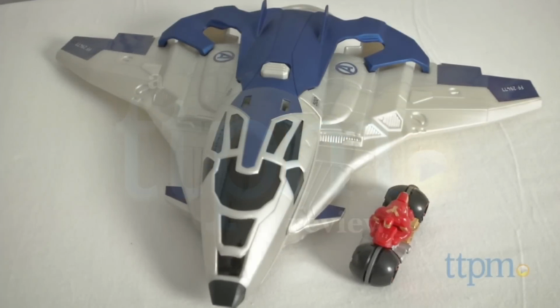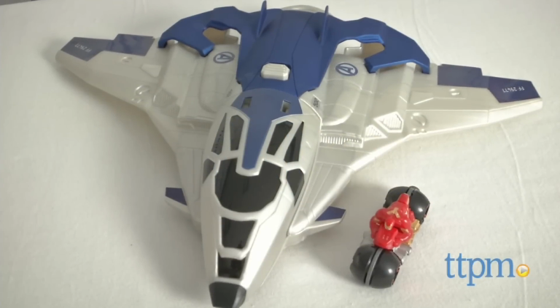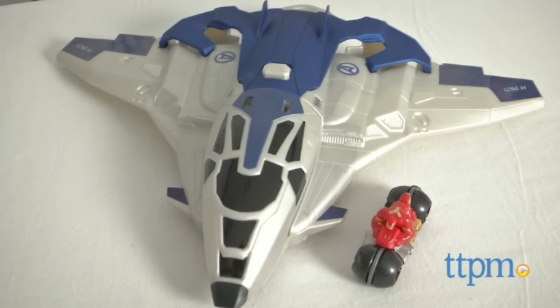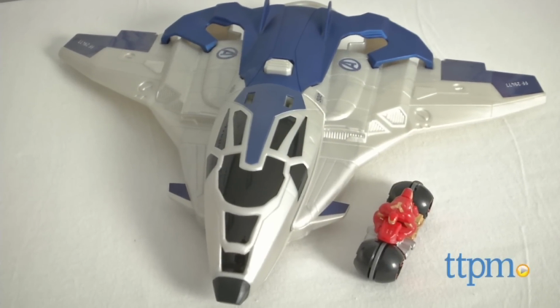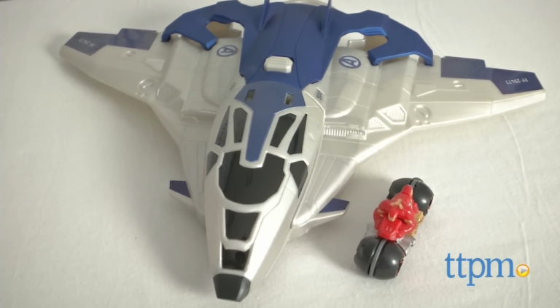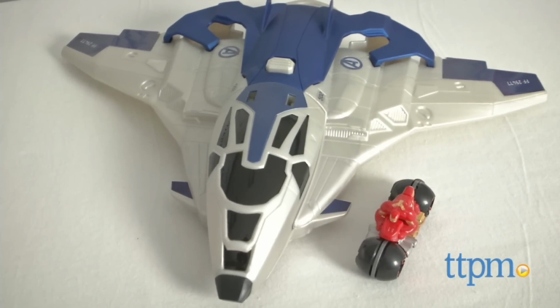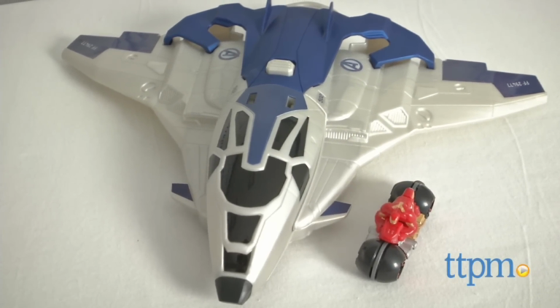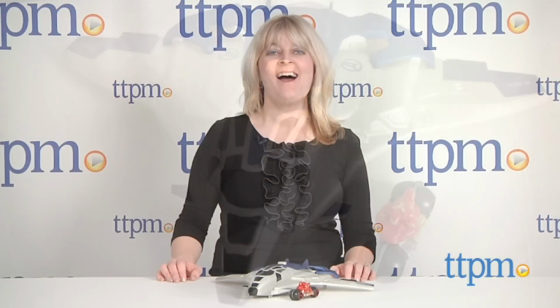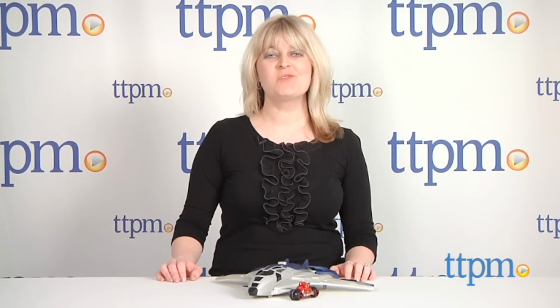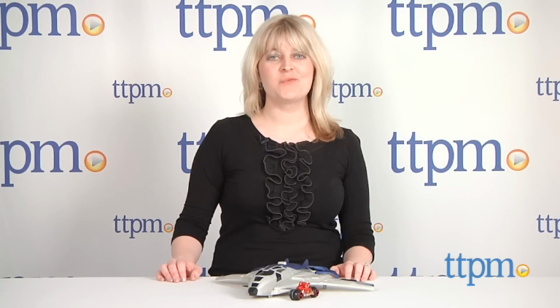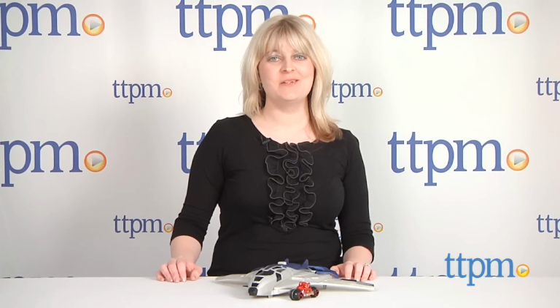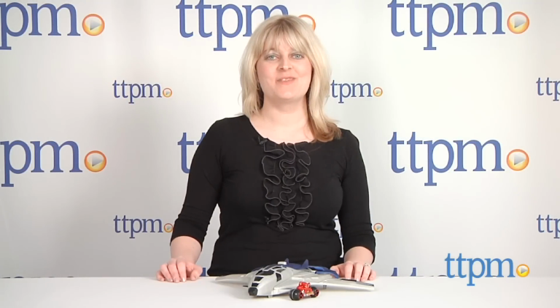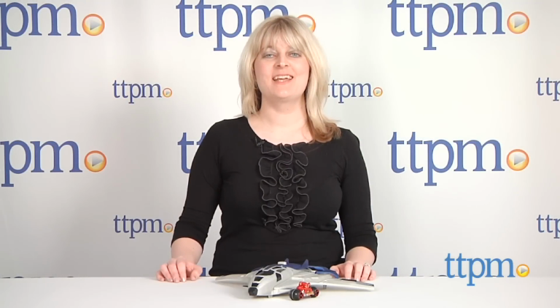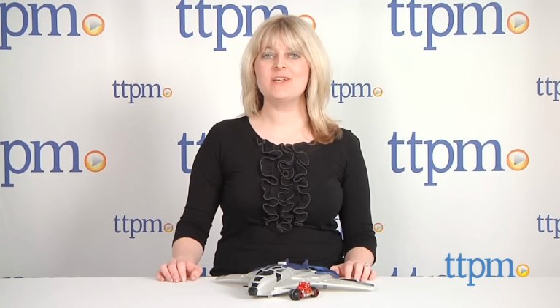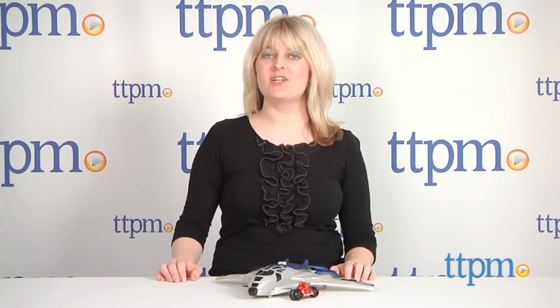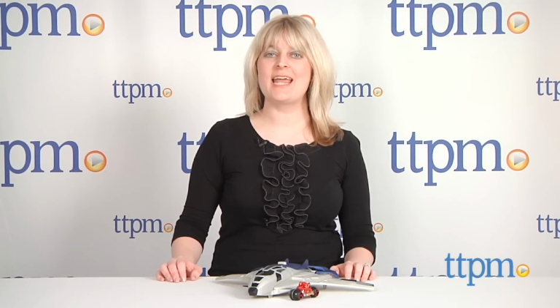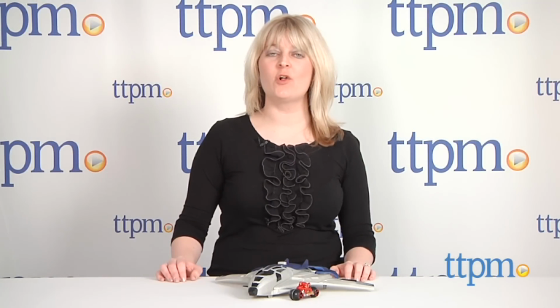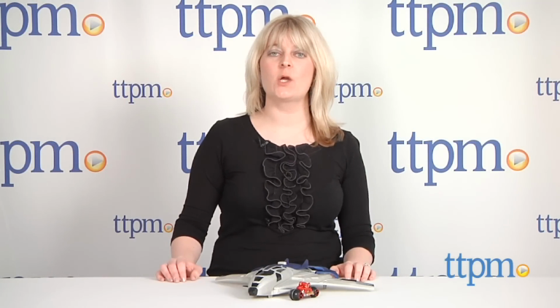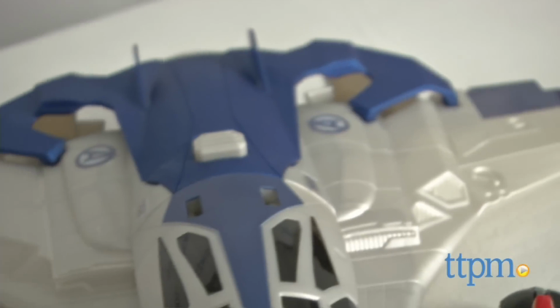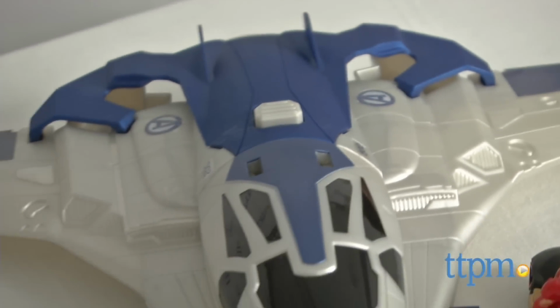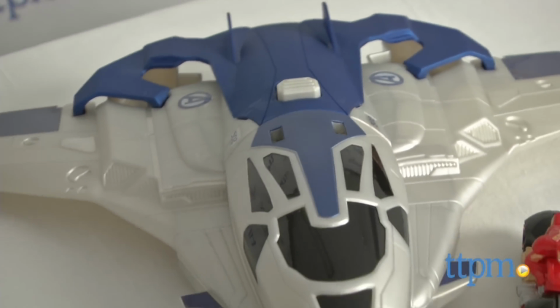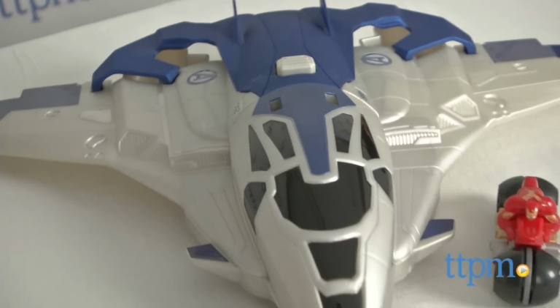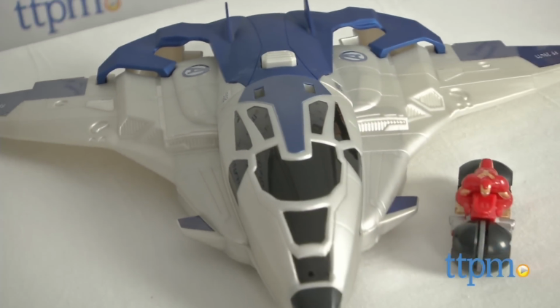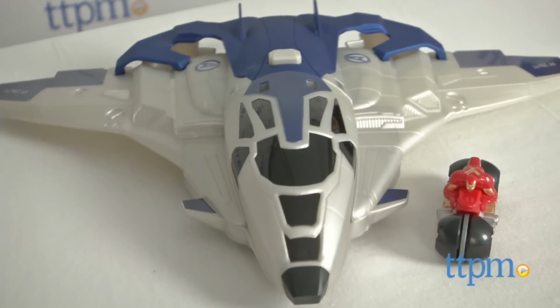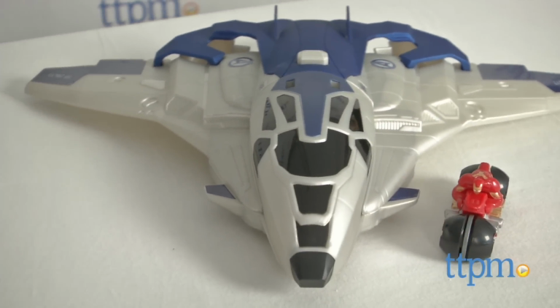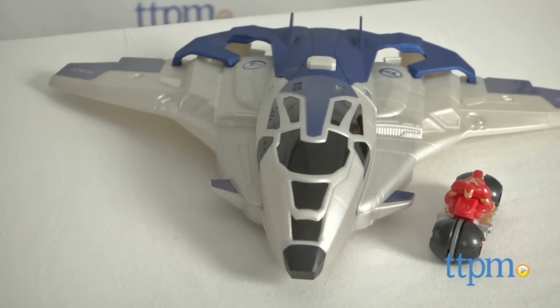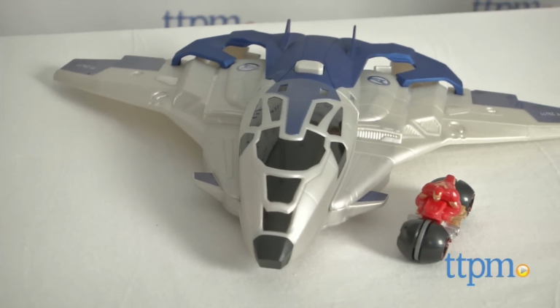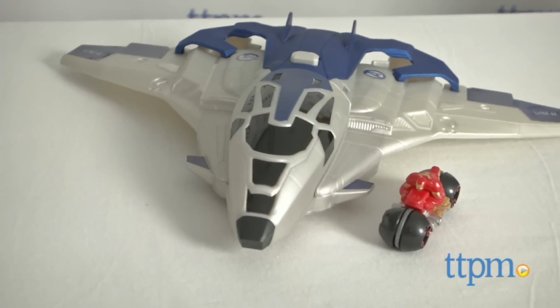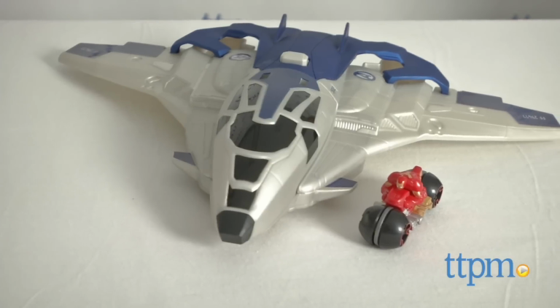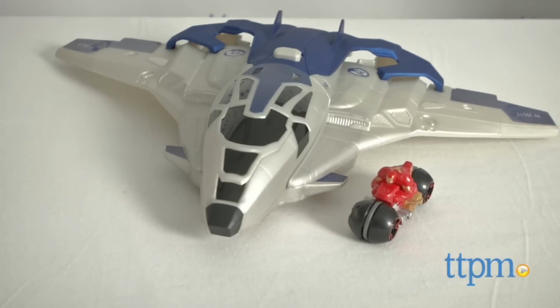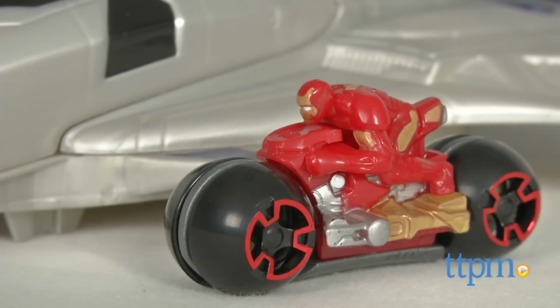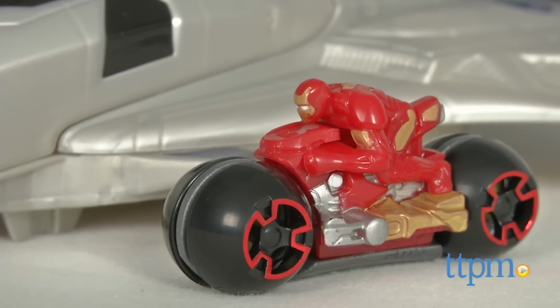Launch Iron Man into battle with this cool toy. Hi, I'm Laurie from TTPM, here with the Hot Wheels Avengers Age of Ultron Quinjet Moto Launcher from Mattel. This playset comes with a Quinjet and an Iron Man Moto vehicle.